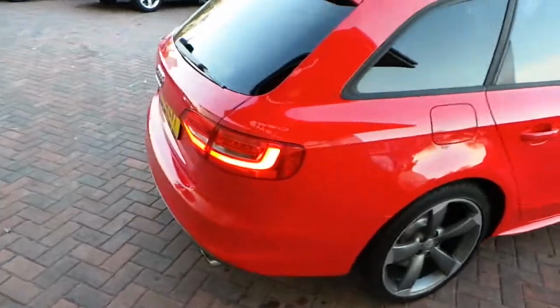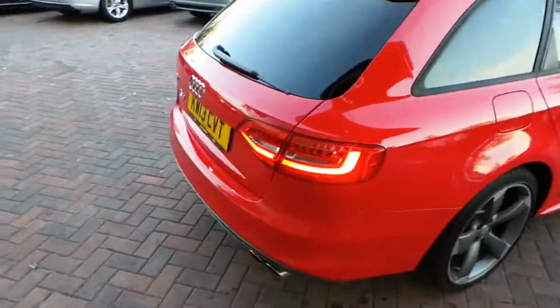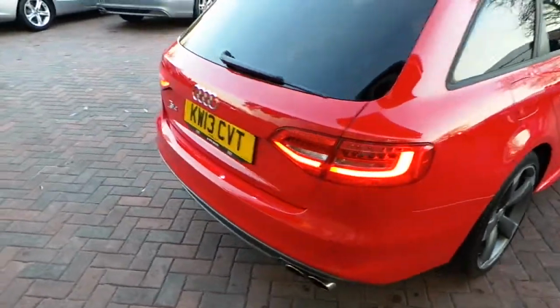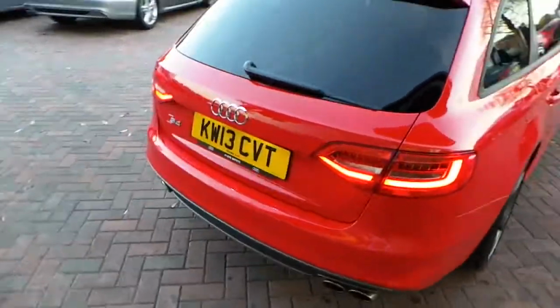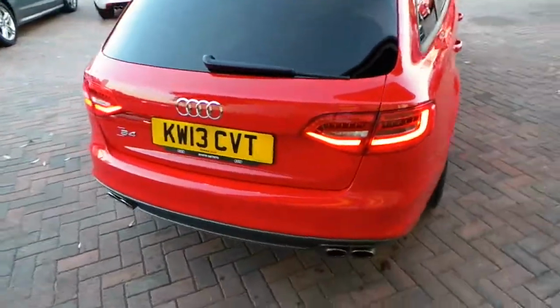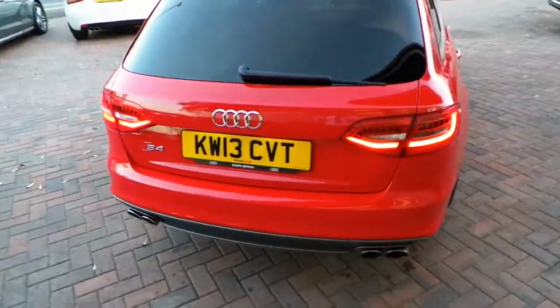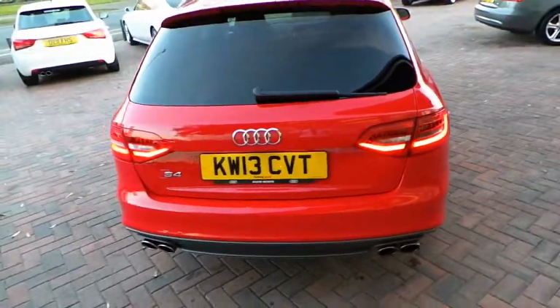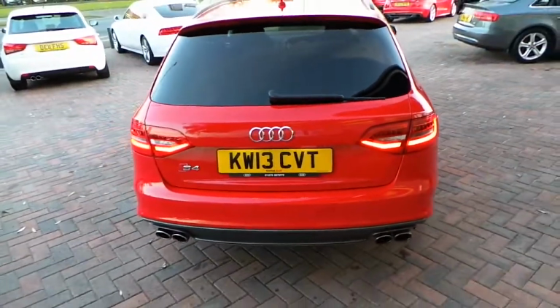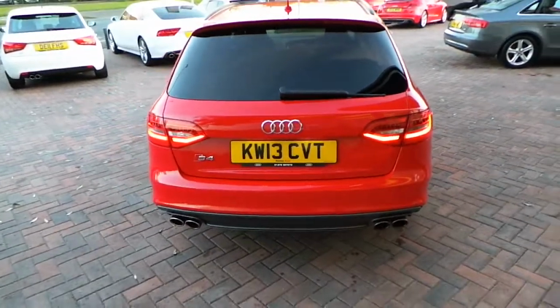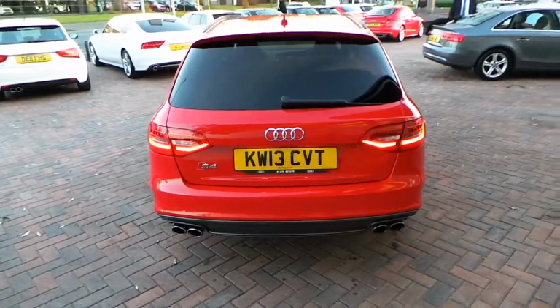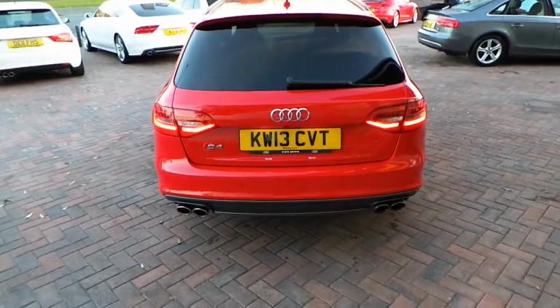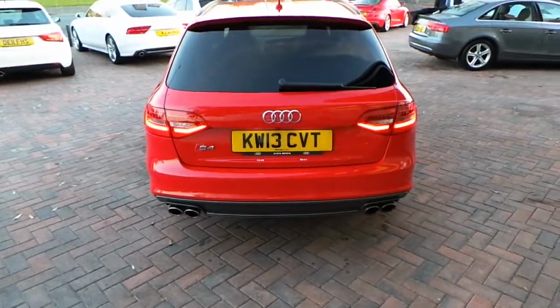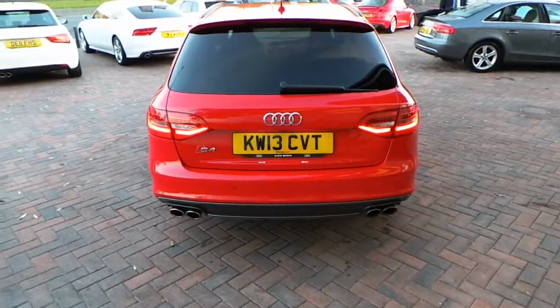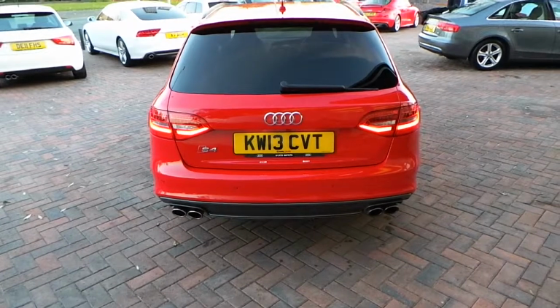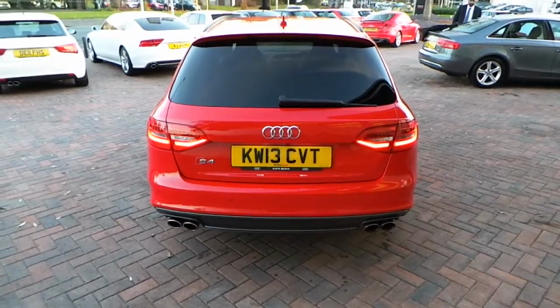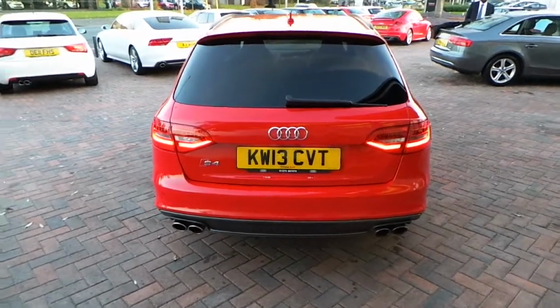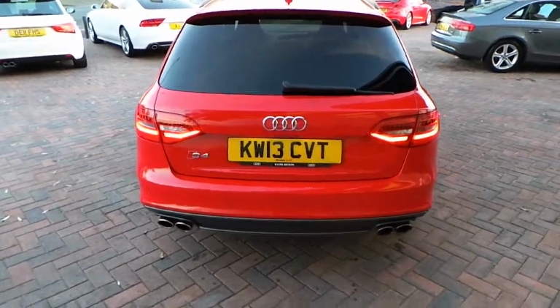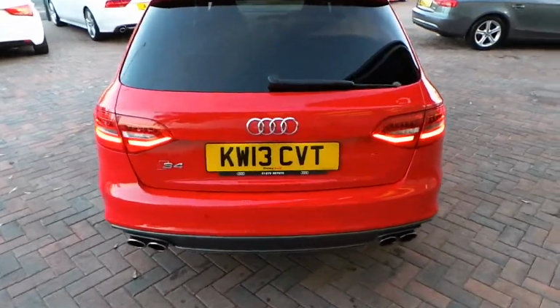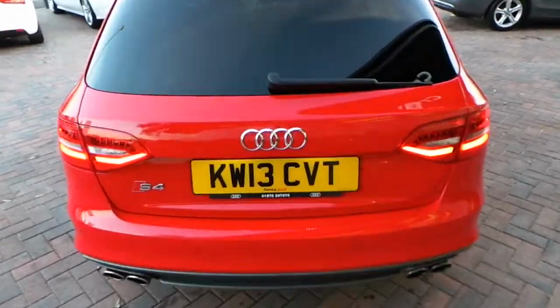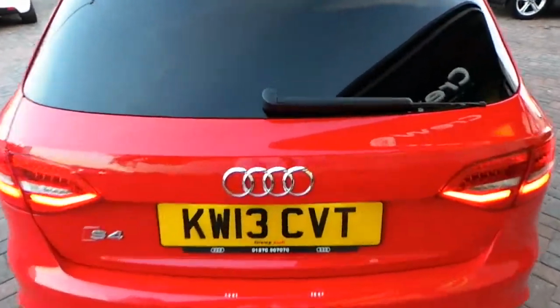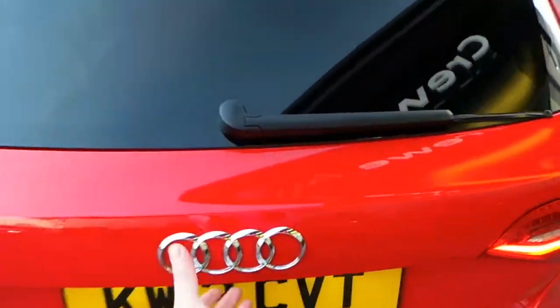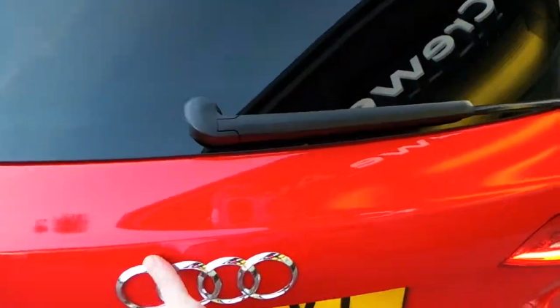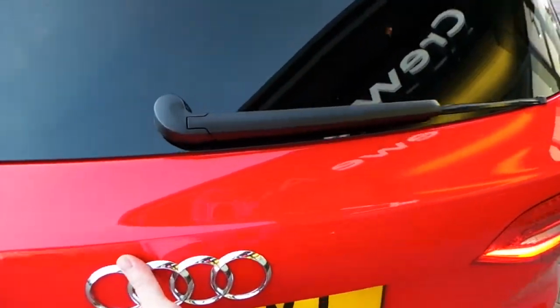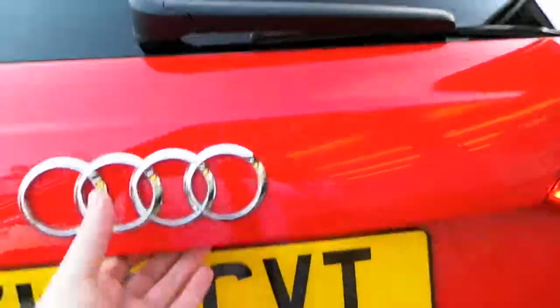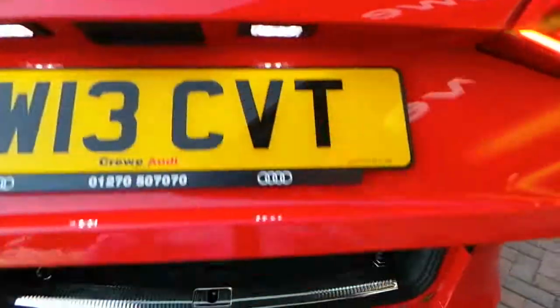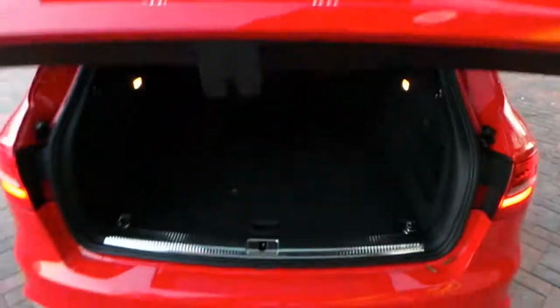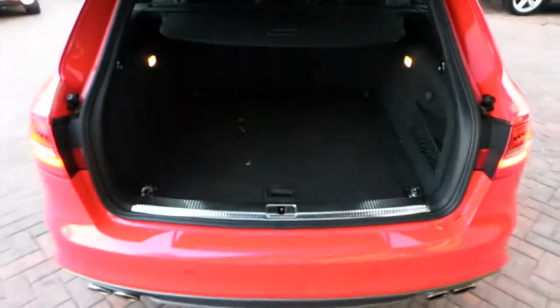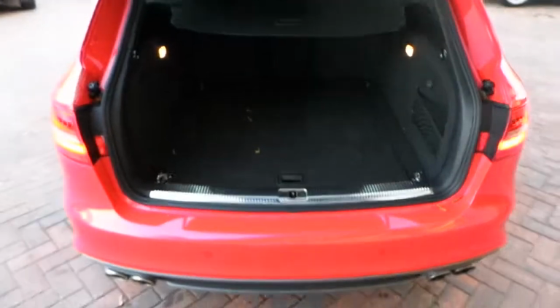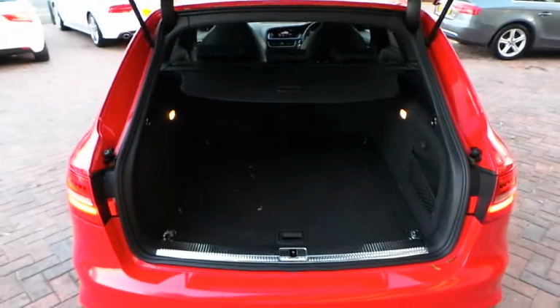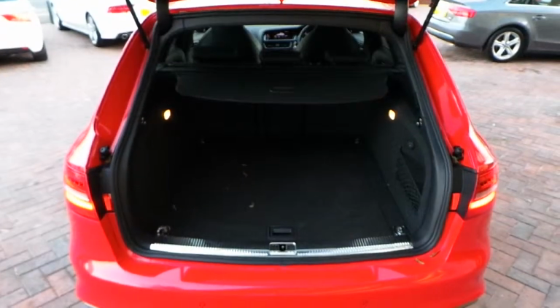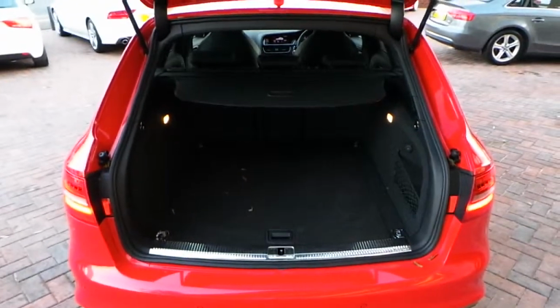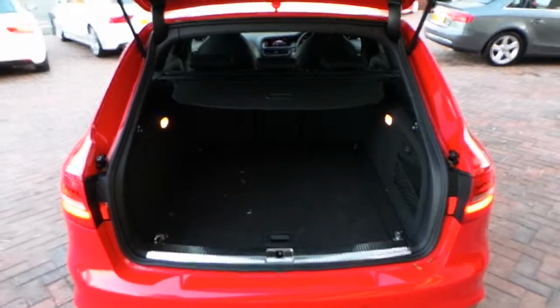Moving around to the back of the car, it has LED rear lights as well and also quad exhaust pipes on the S4. There's plenty of room in the boot.